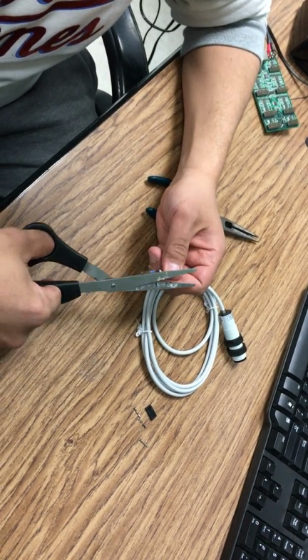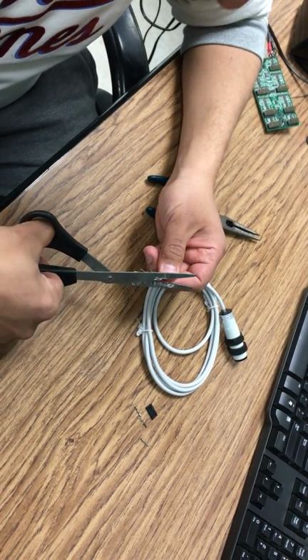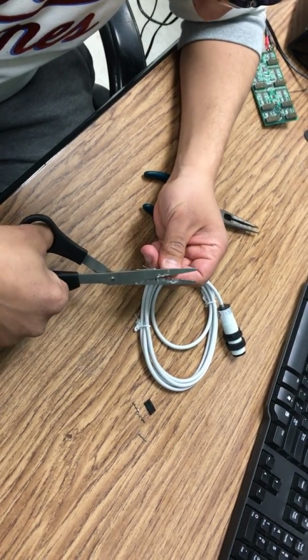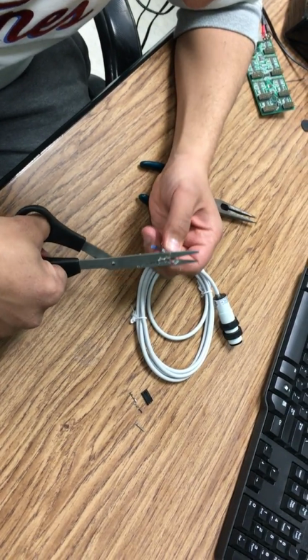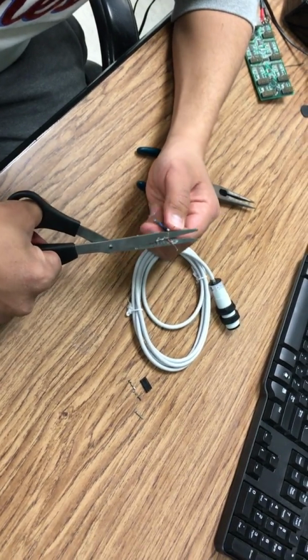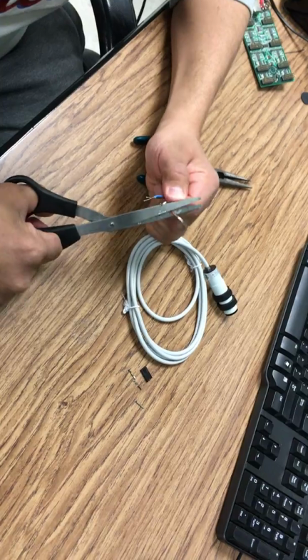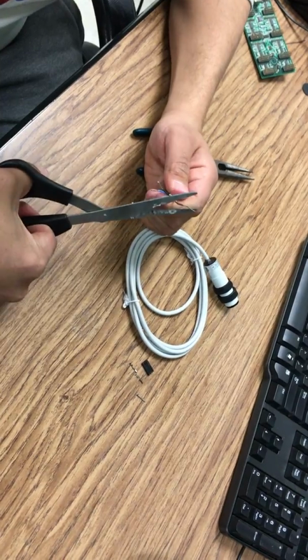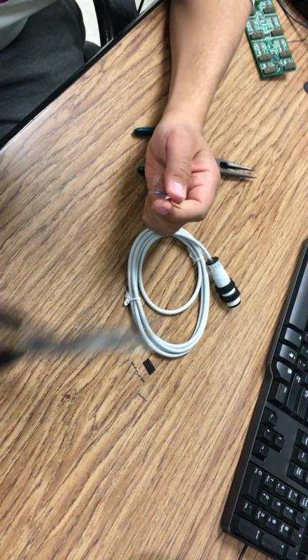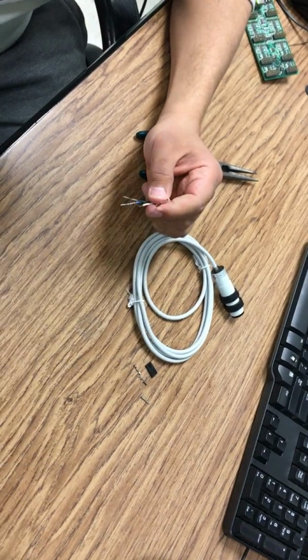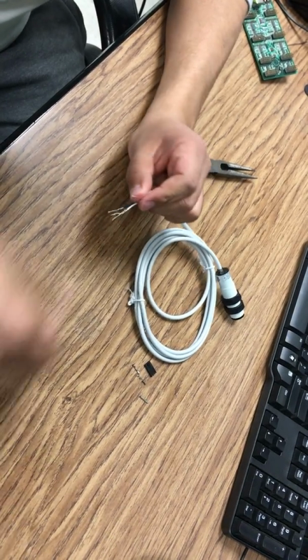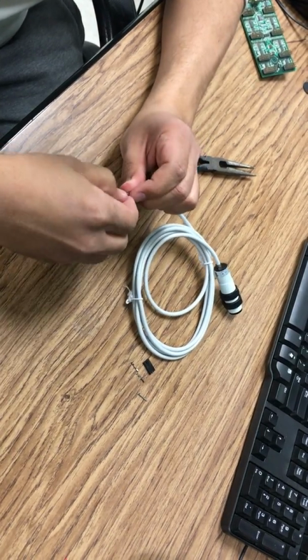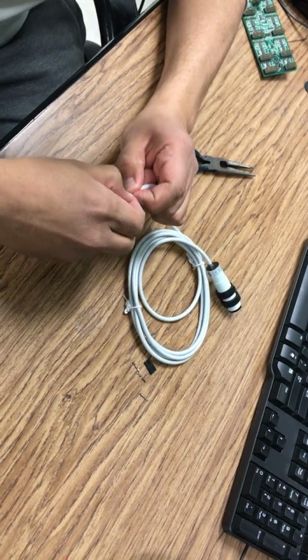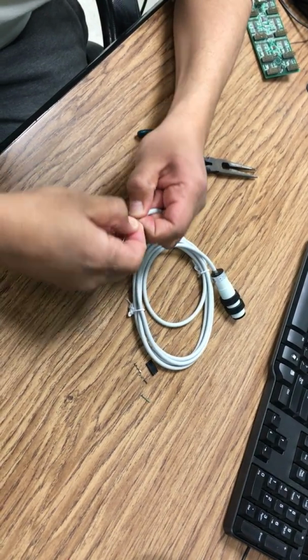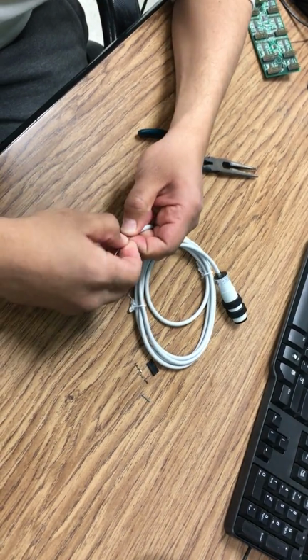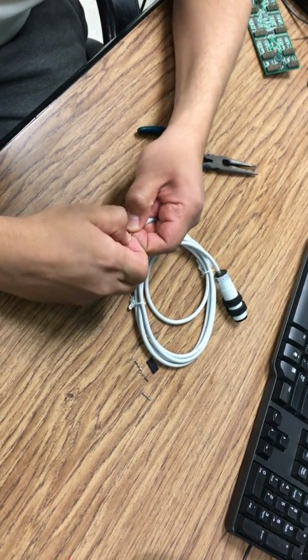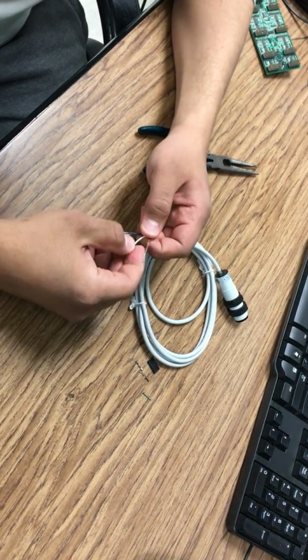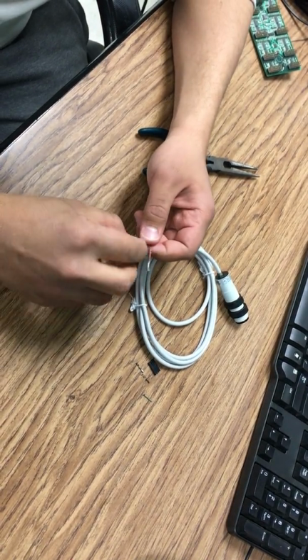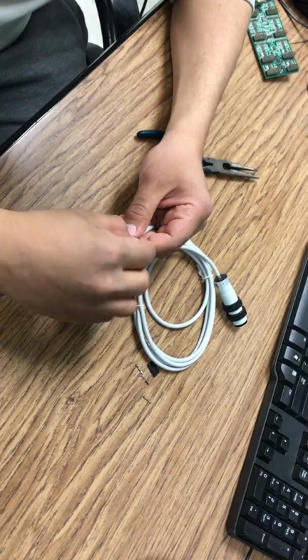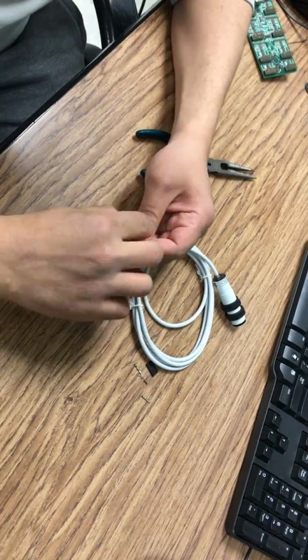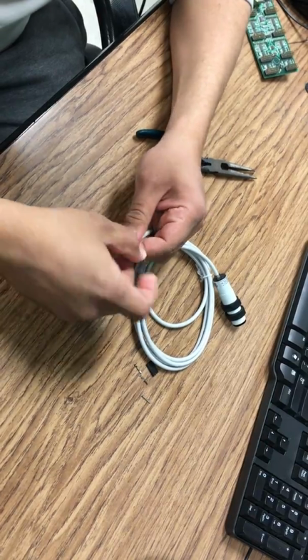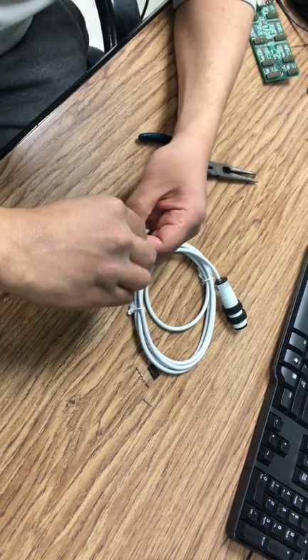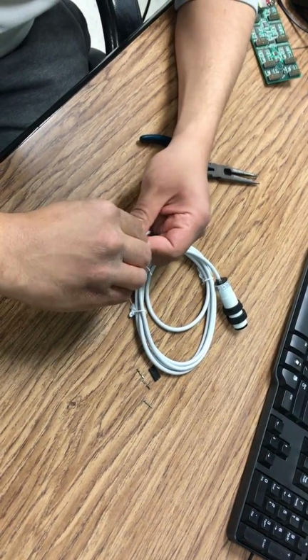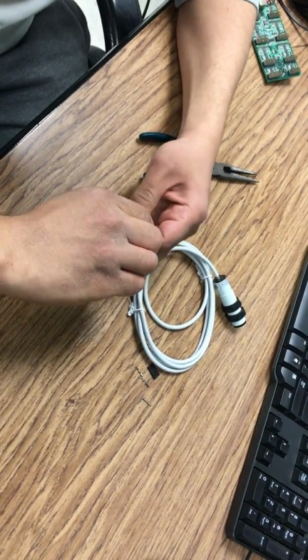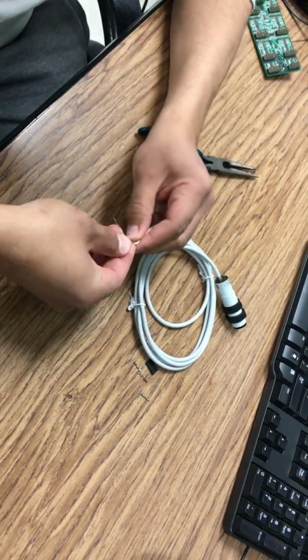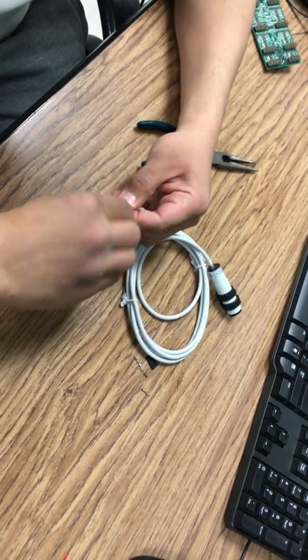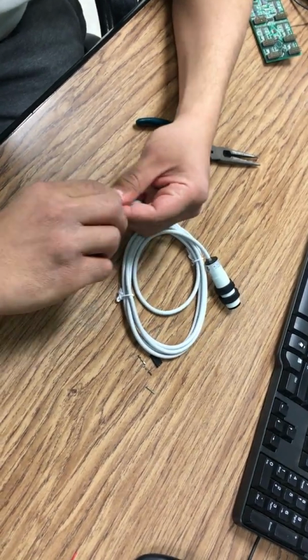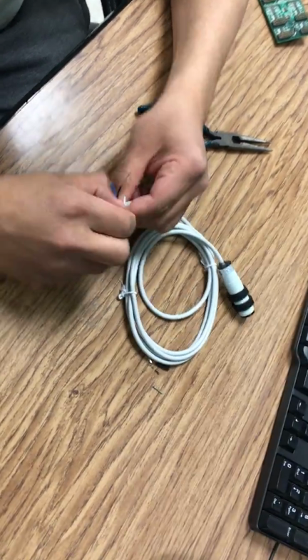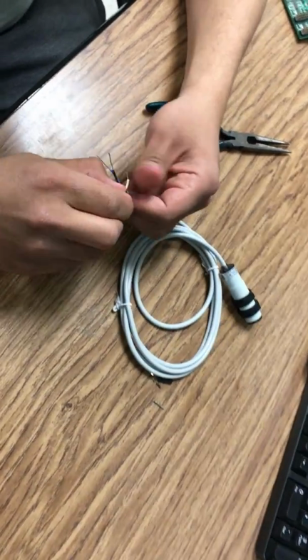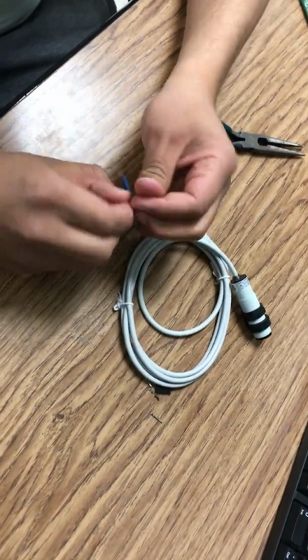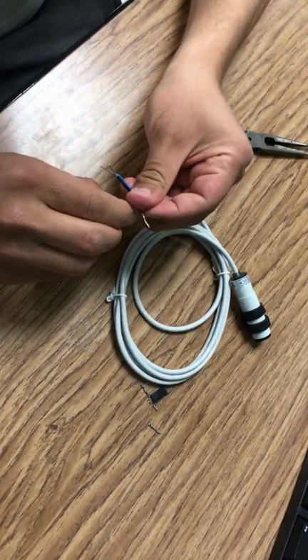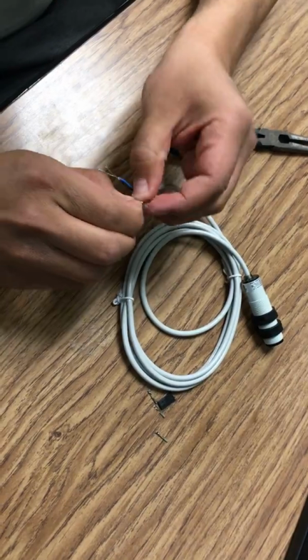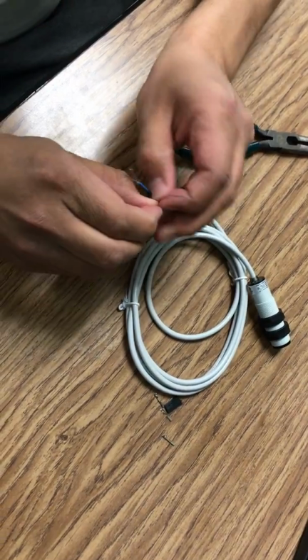I'm going to make a small cut in the brown wire over here, like this — that's more than enough. Then I'm going to connect the white wire with it, like this.